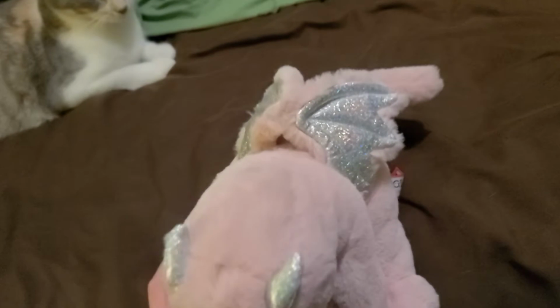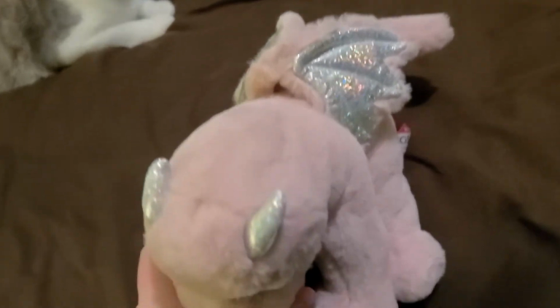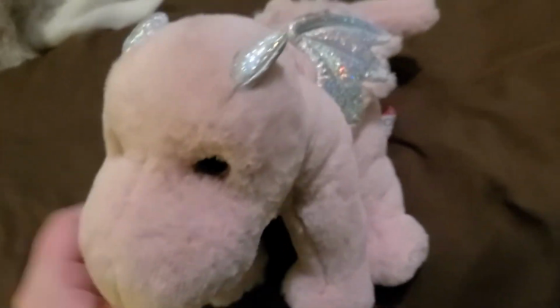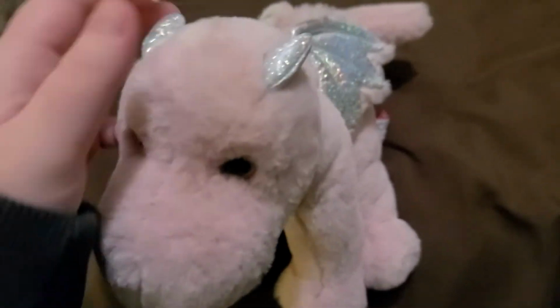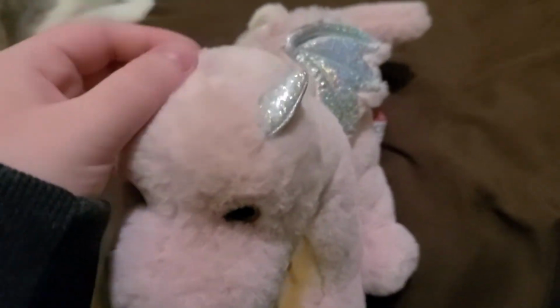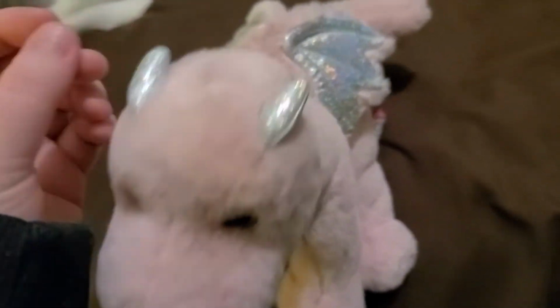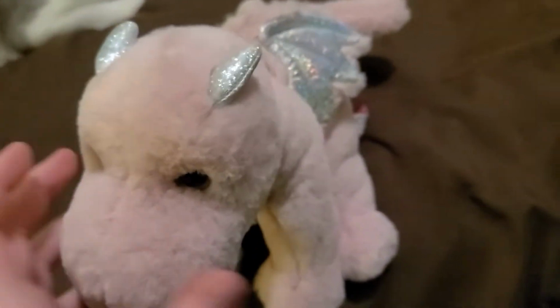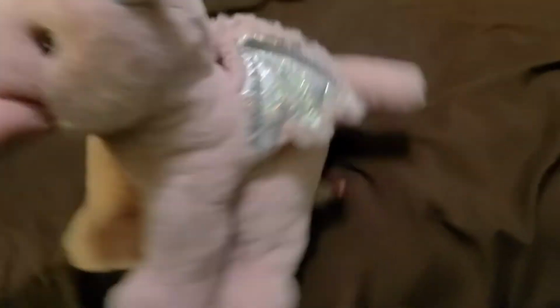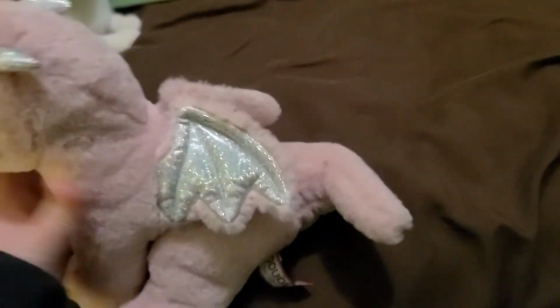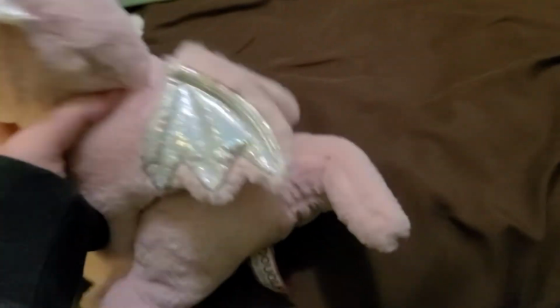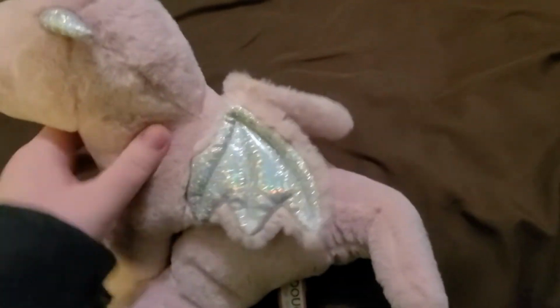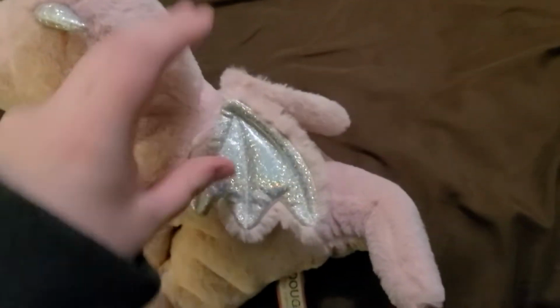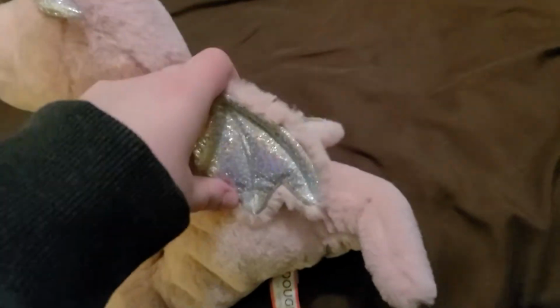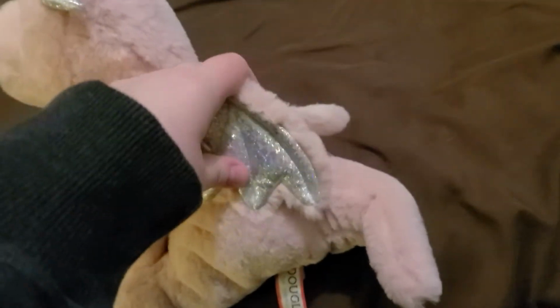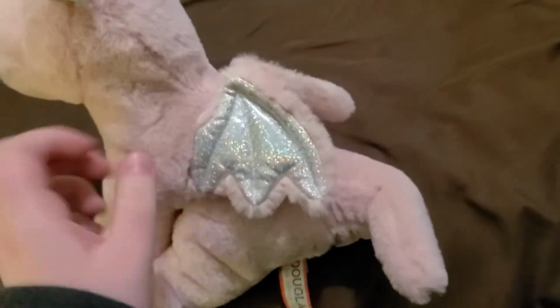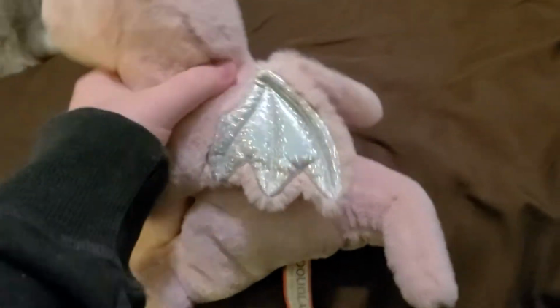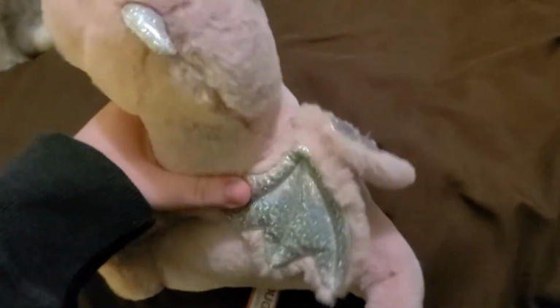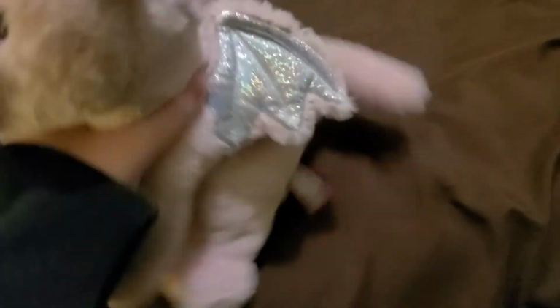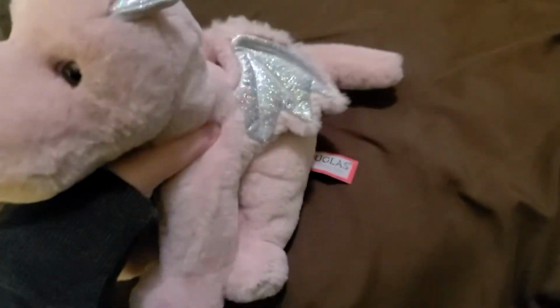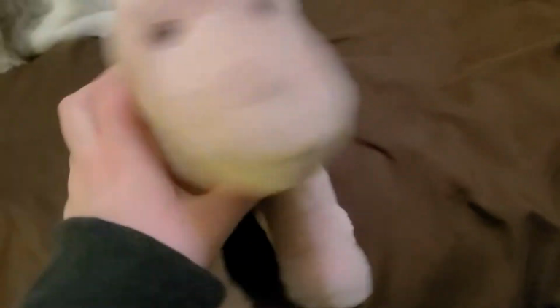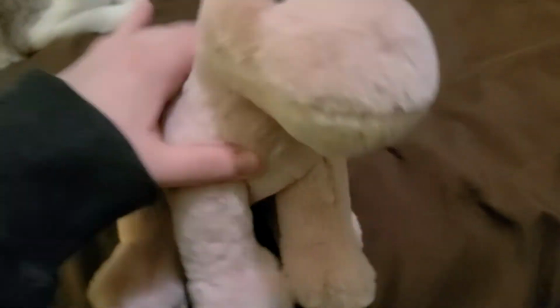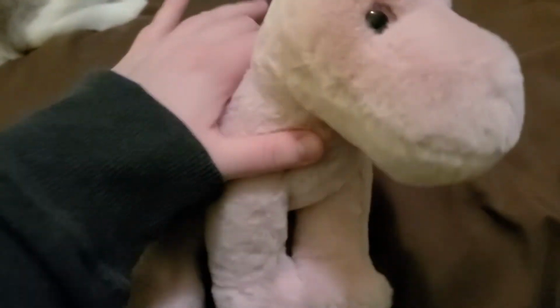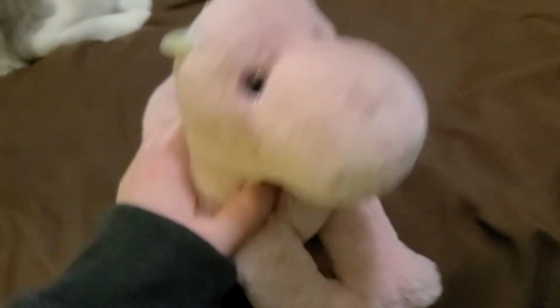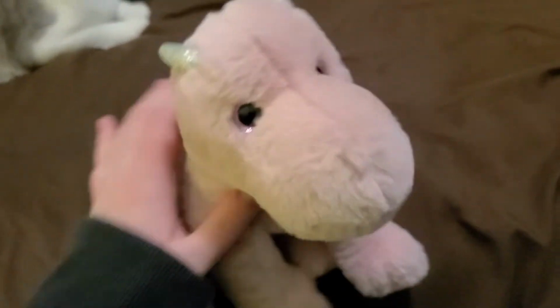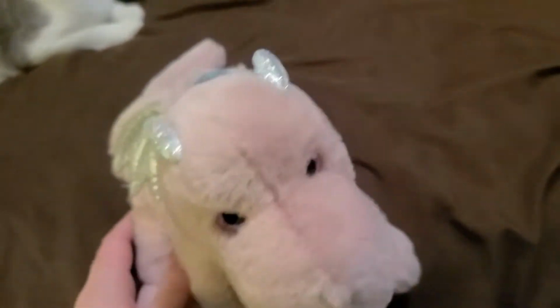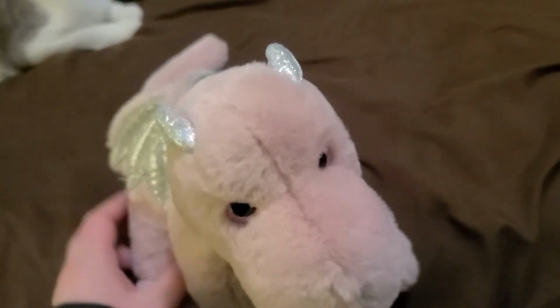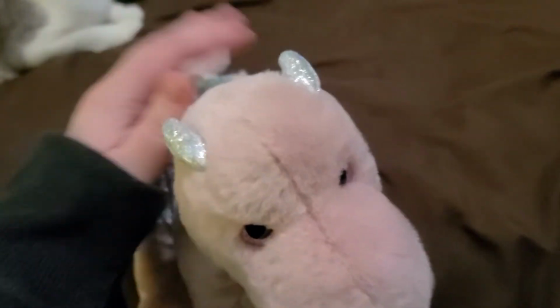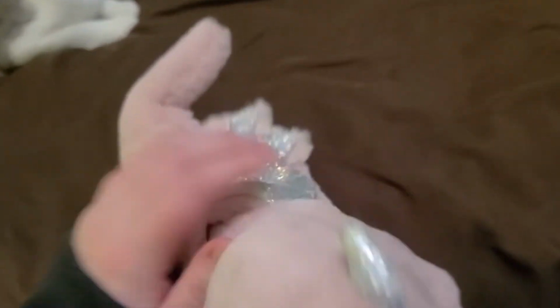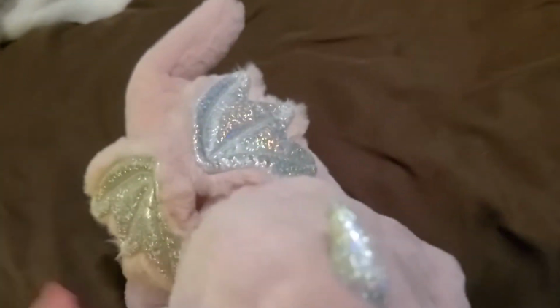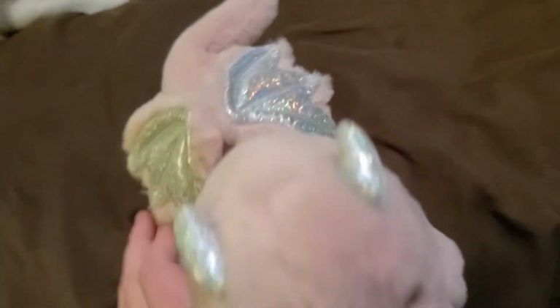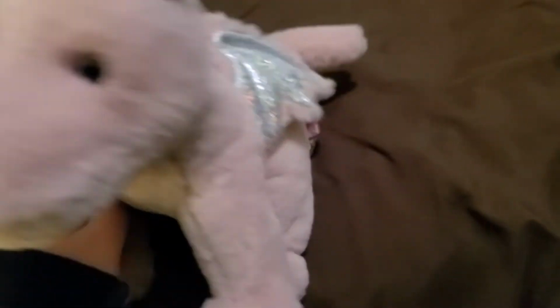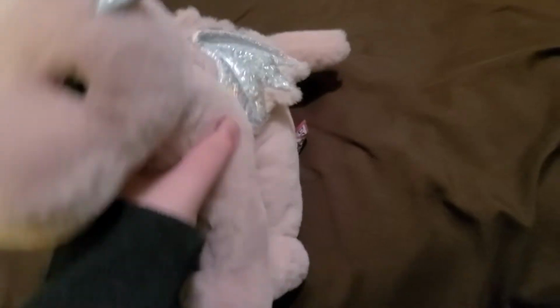The horns are cute, very little. And the wings — the wings sit right where they're supposed to. They're out of the way. They're not annoying when you're trying to give this plush hugs because they're more flat against the back.